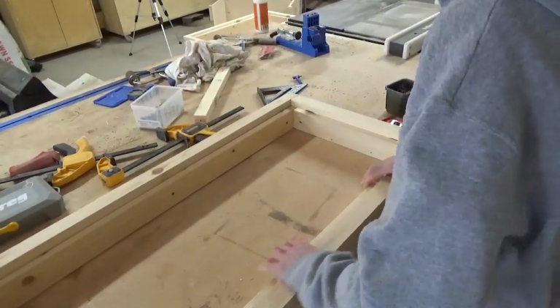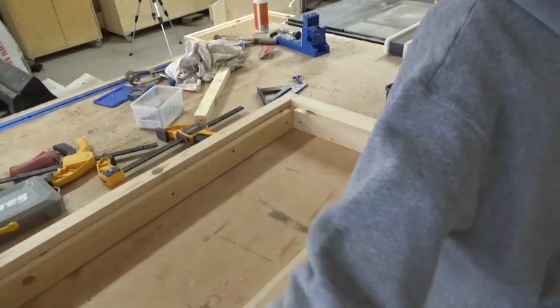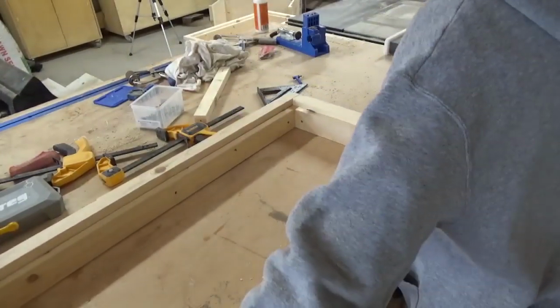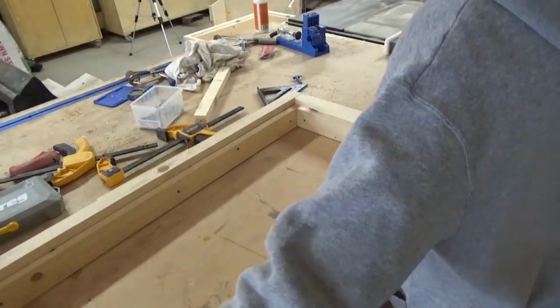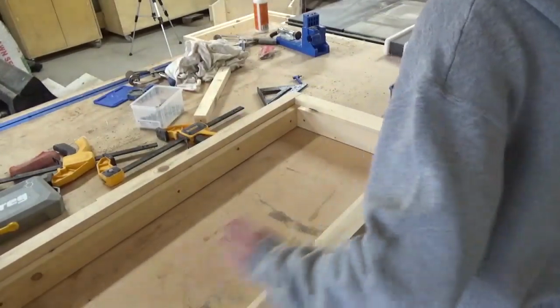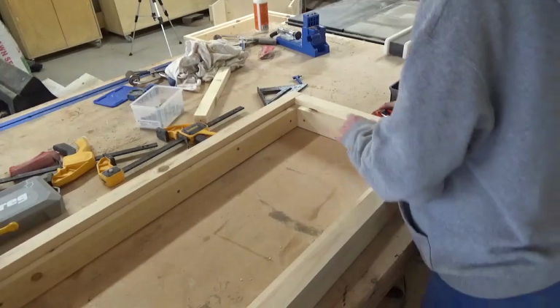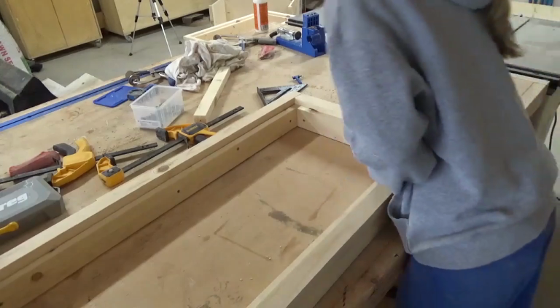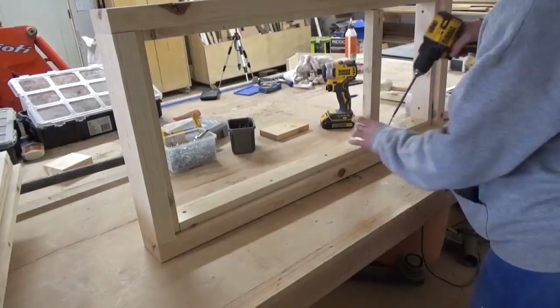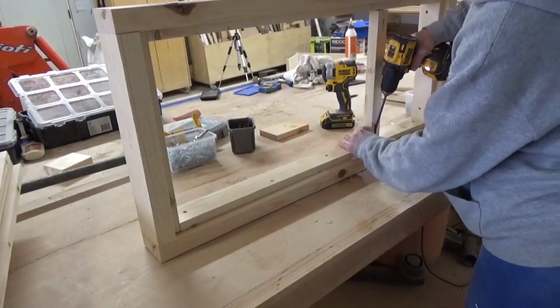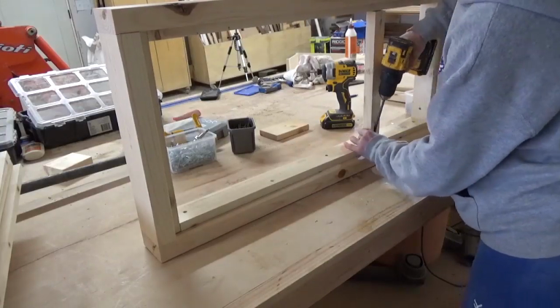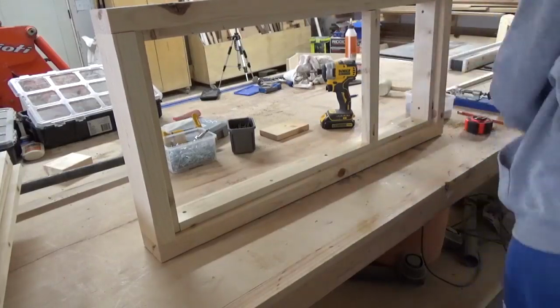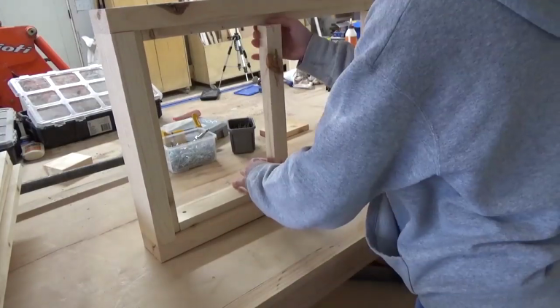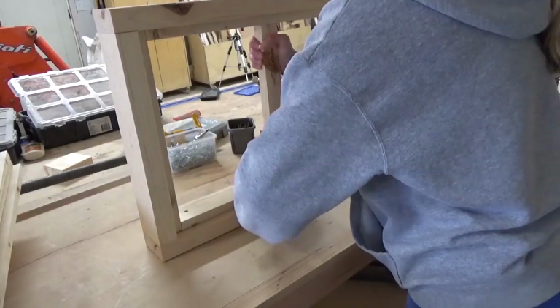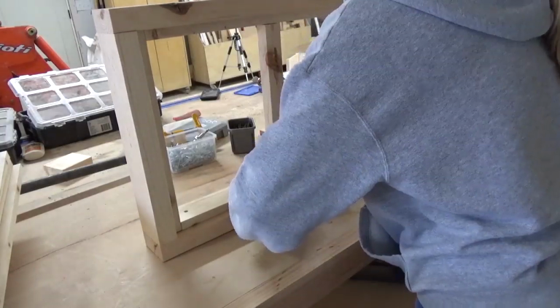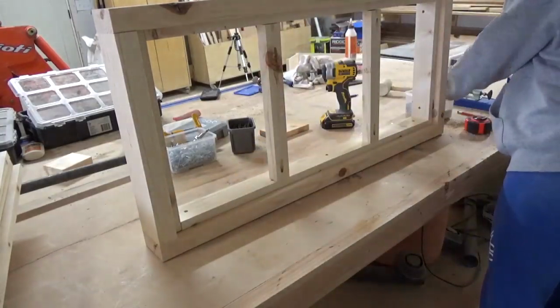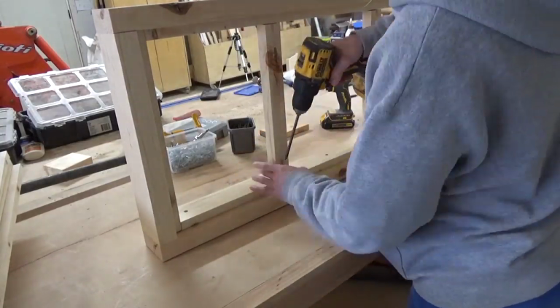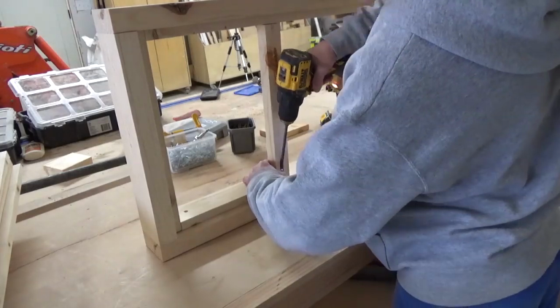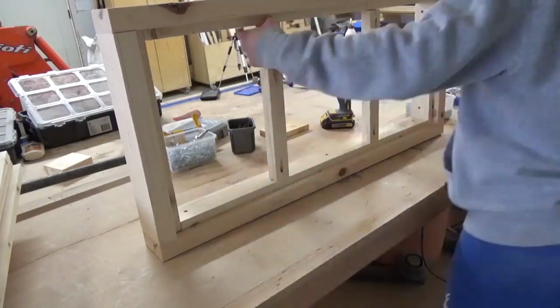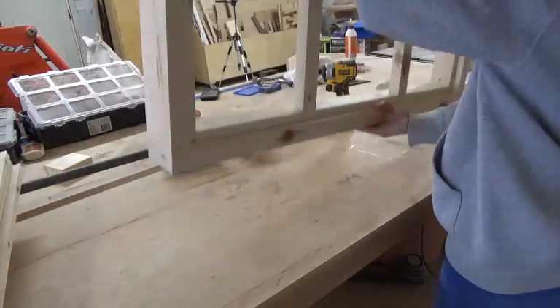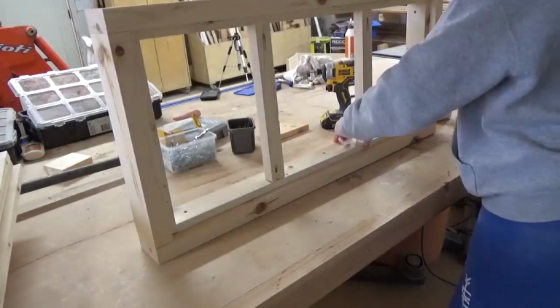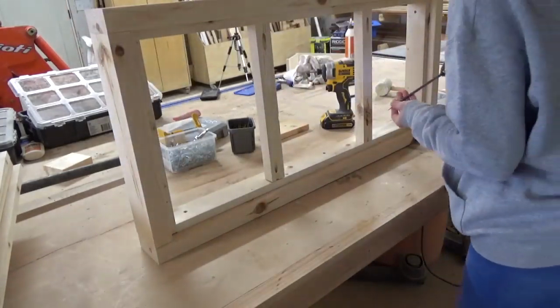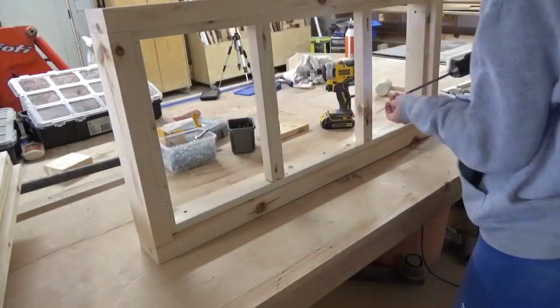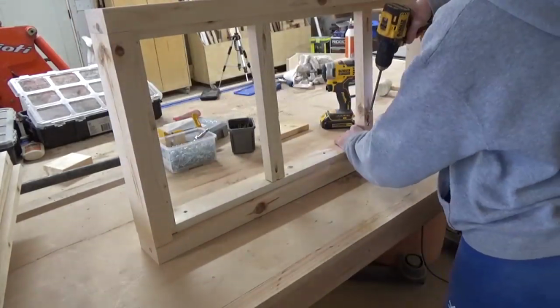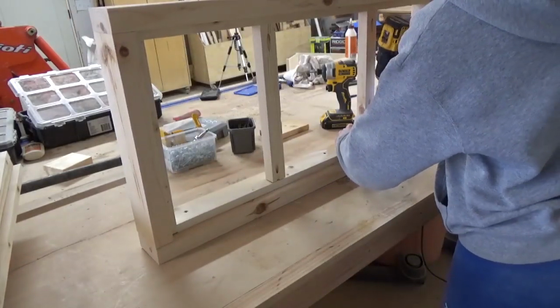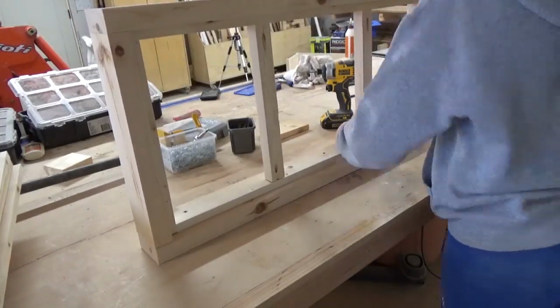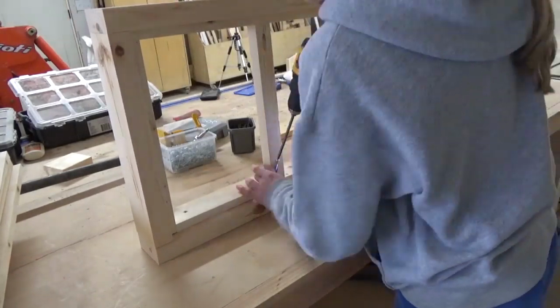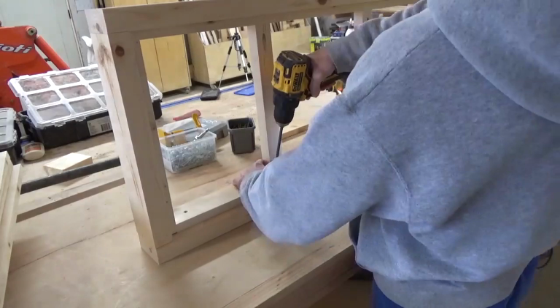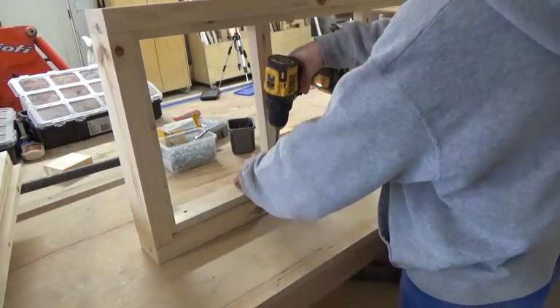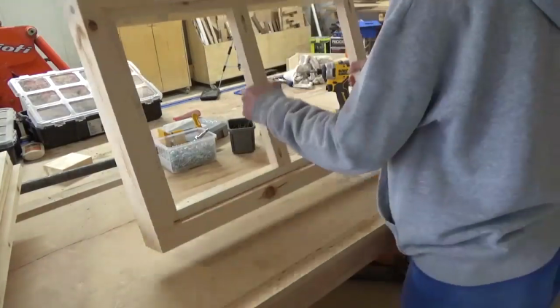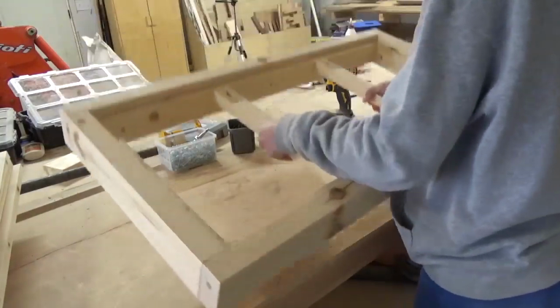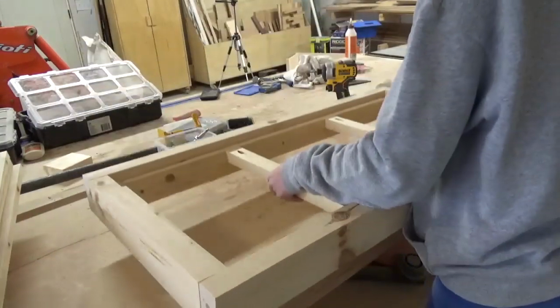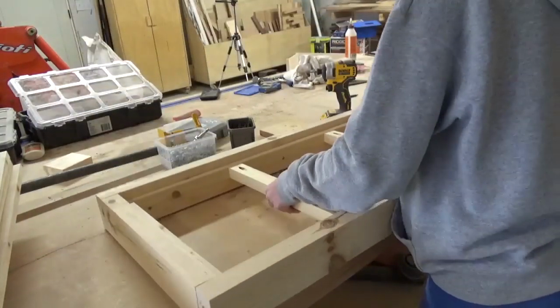Before I added the top slats, in order to give them a little extra support, I attached 1x2 boards across the lid as well so they were flush with the top of the inside pieces. Now the lid frame was ready to install the slats.